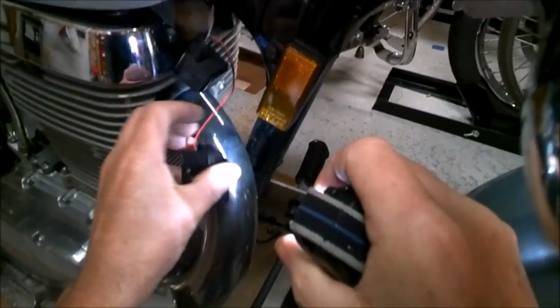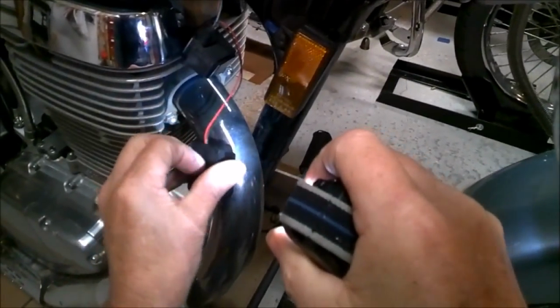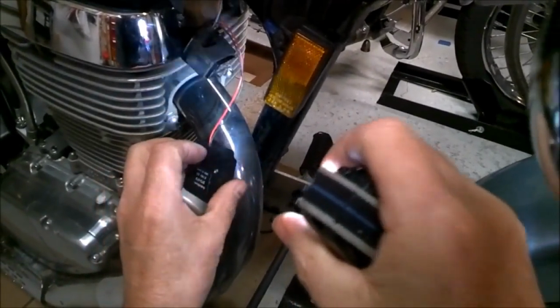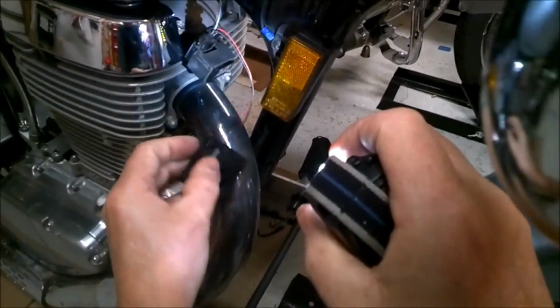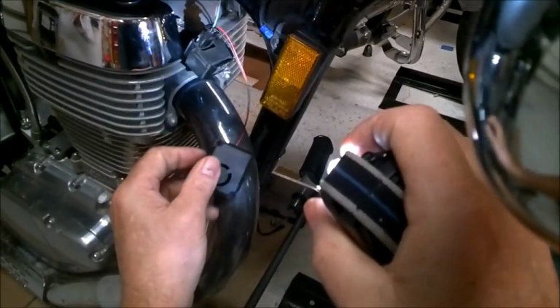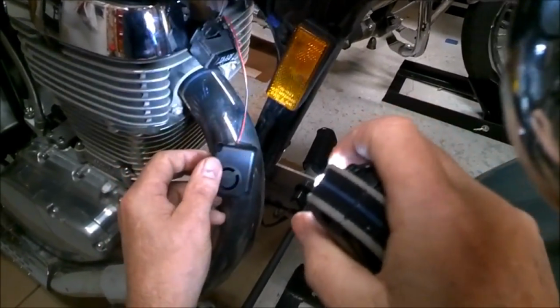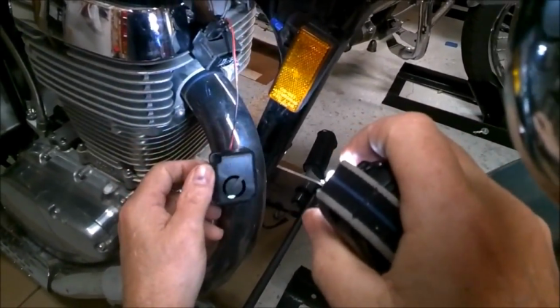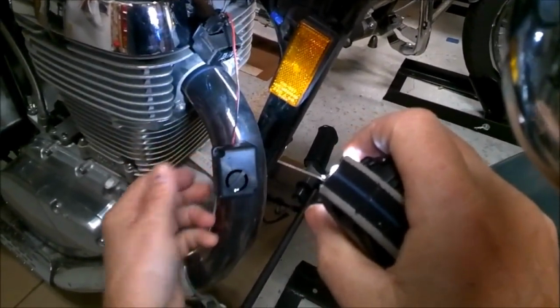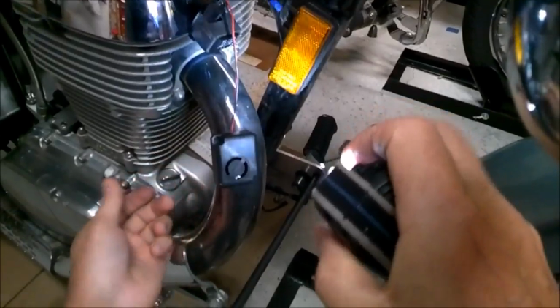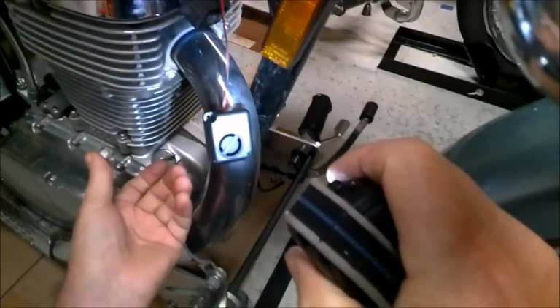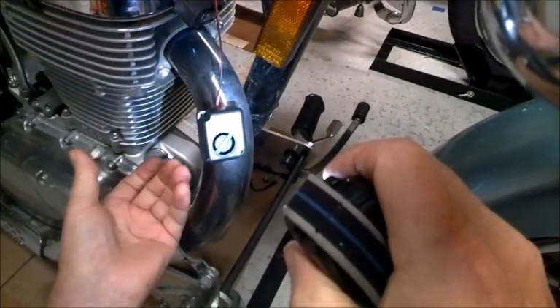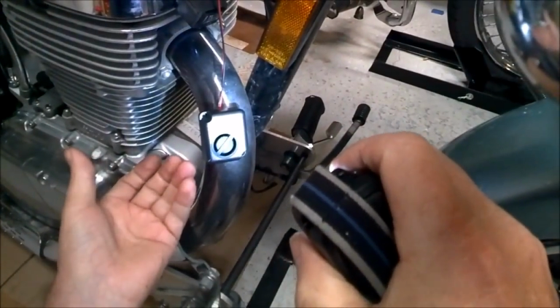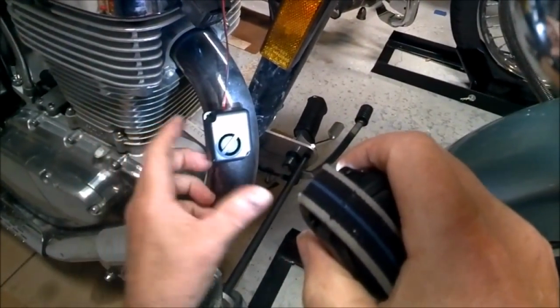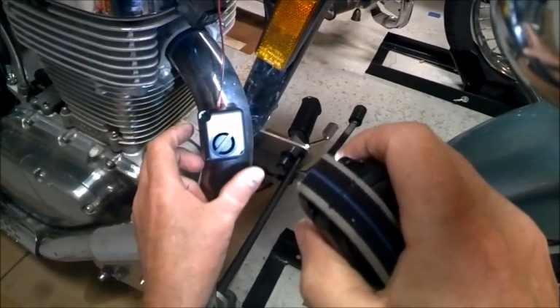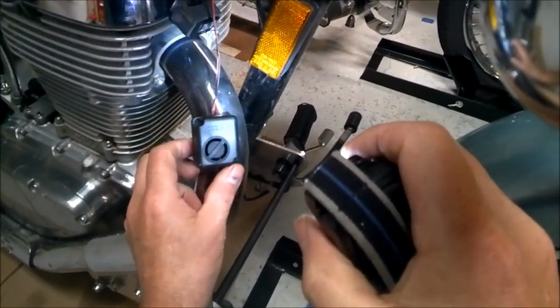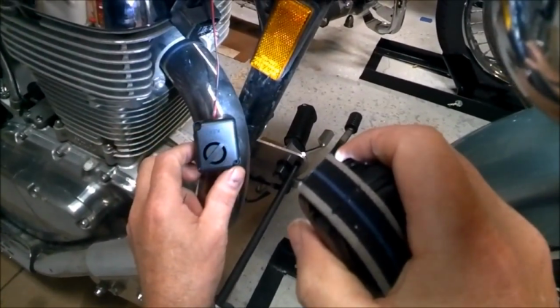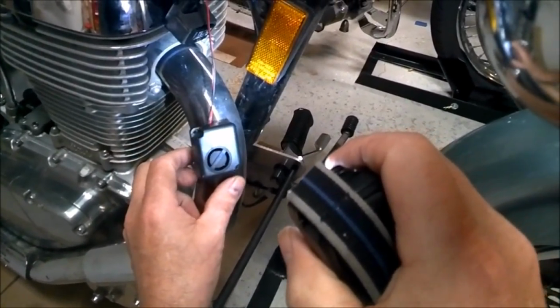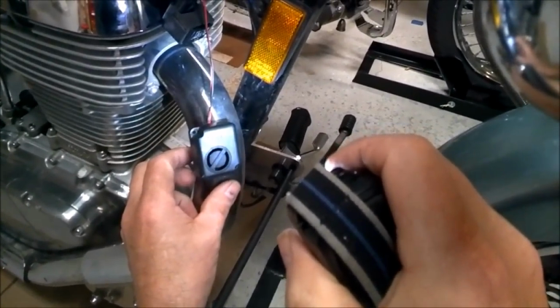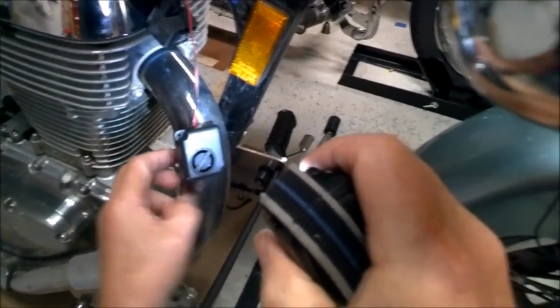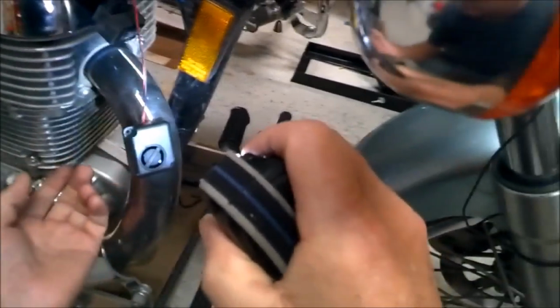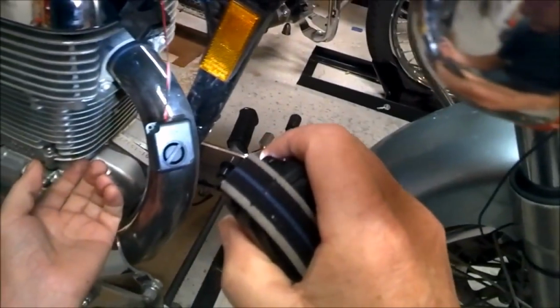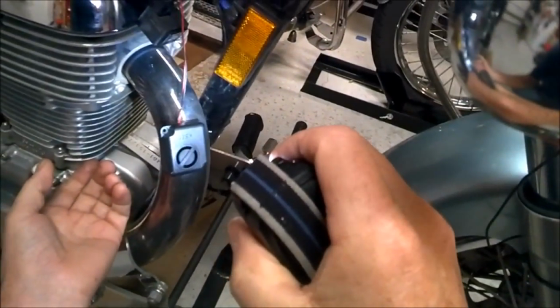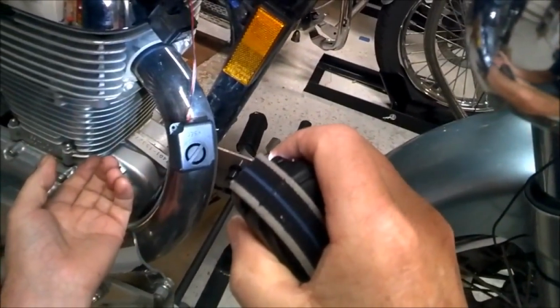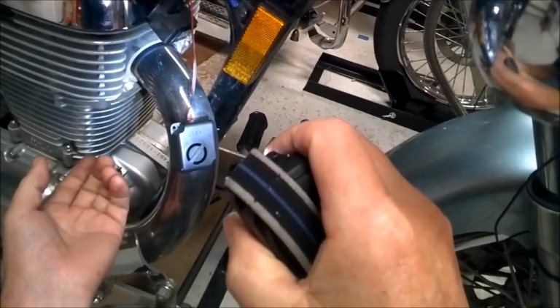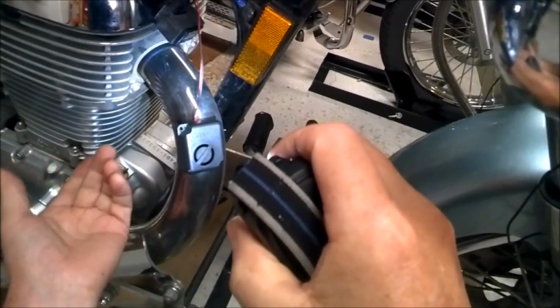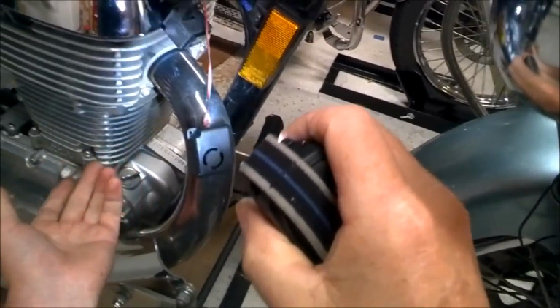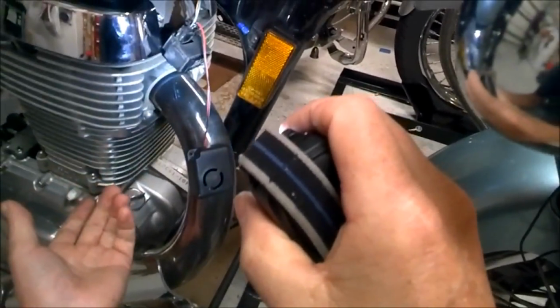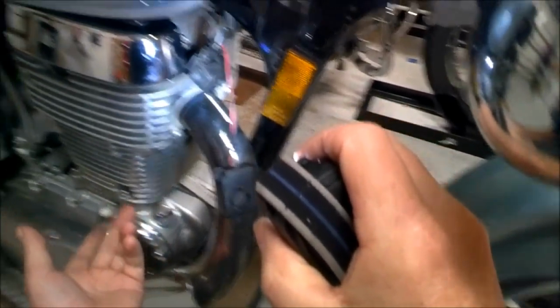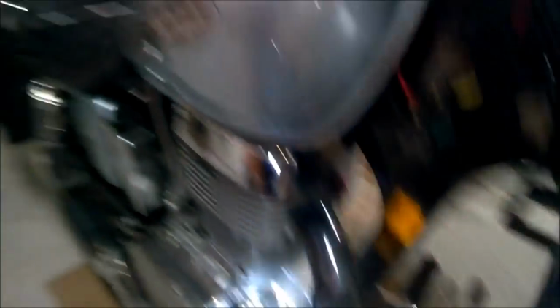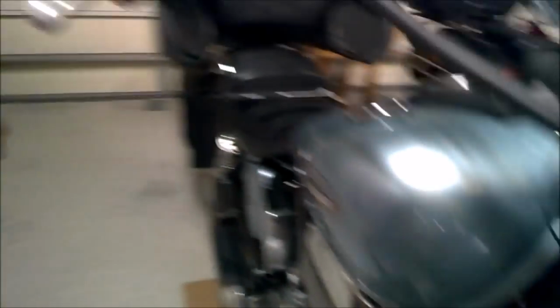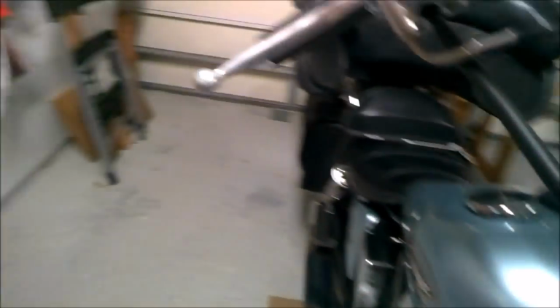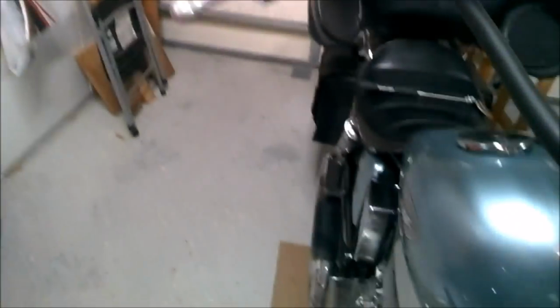I'm going to test it out to give you an idea of what we're talking about. It's easy. This piezo, I think, cost me four bucks on eBay. So it's pretty simple.